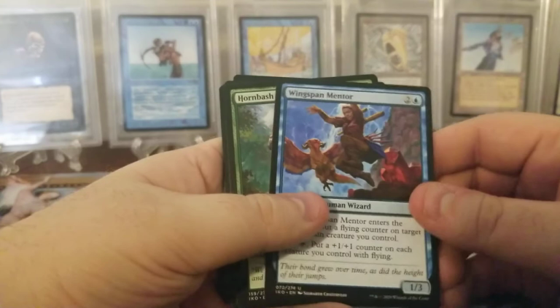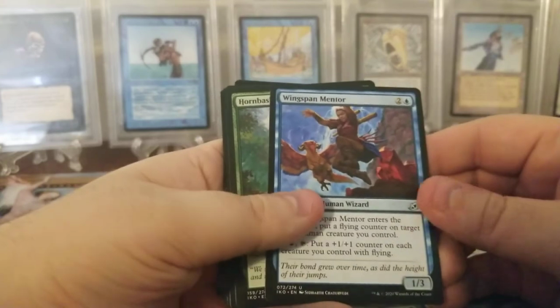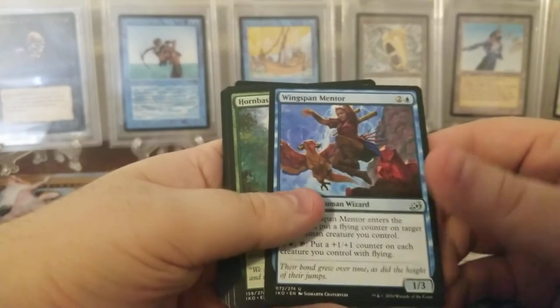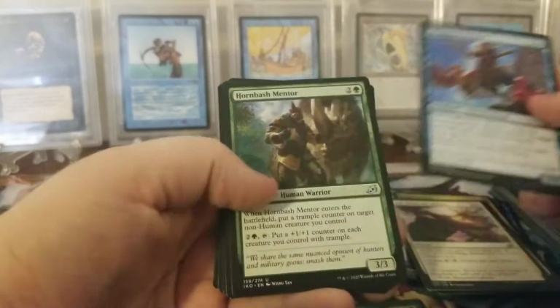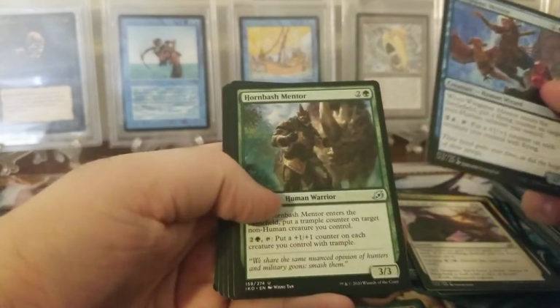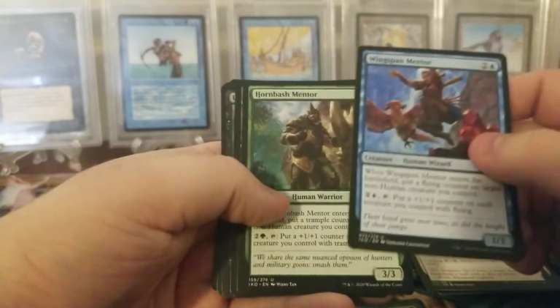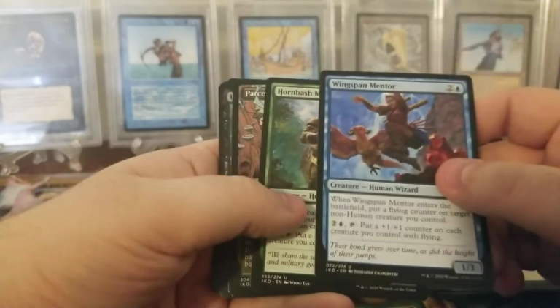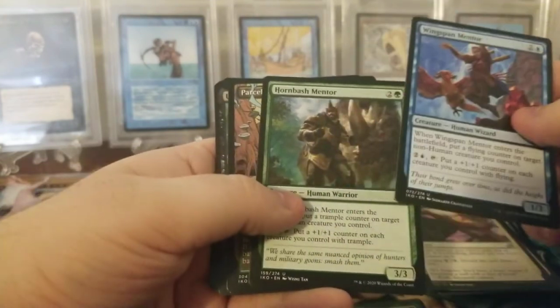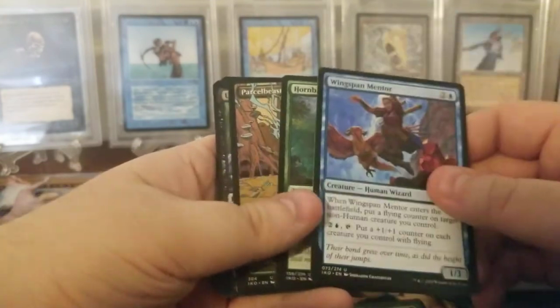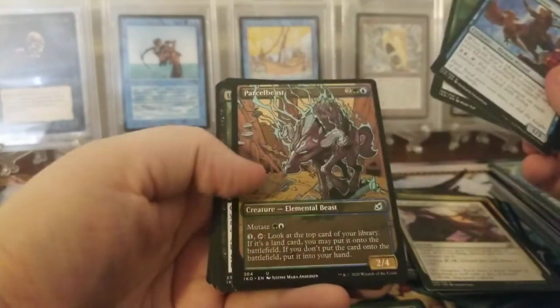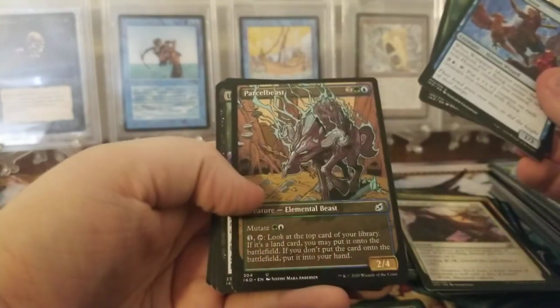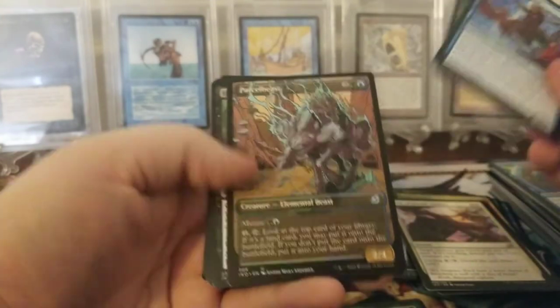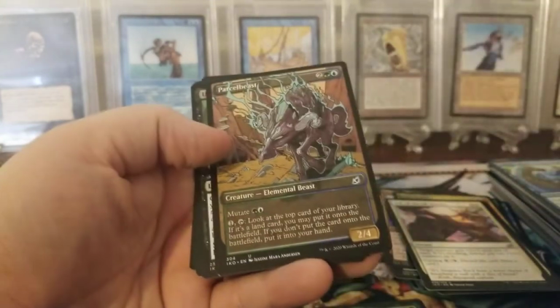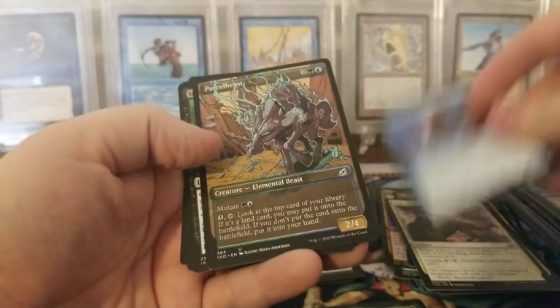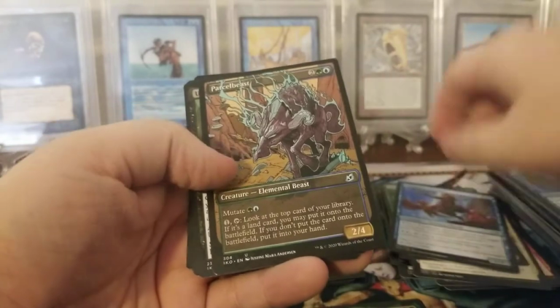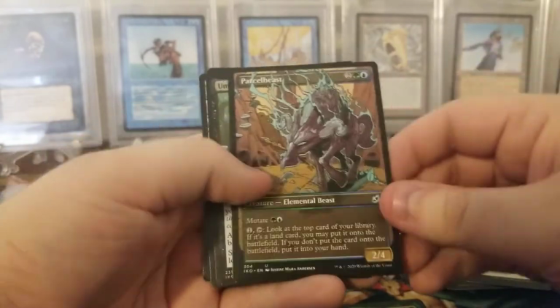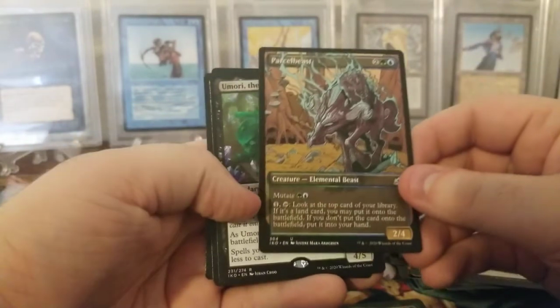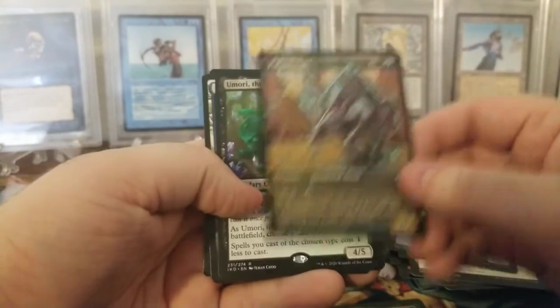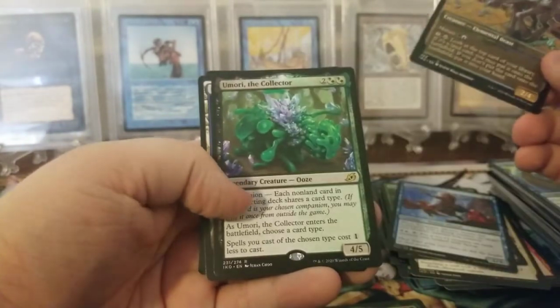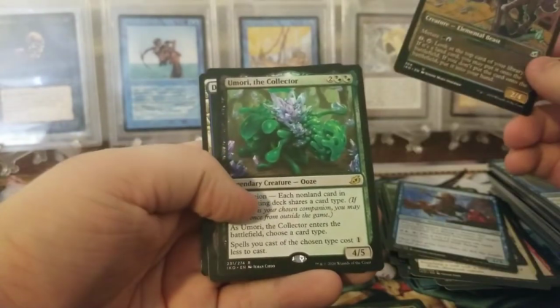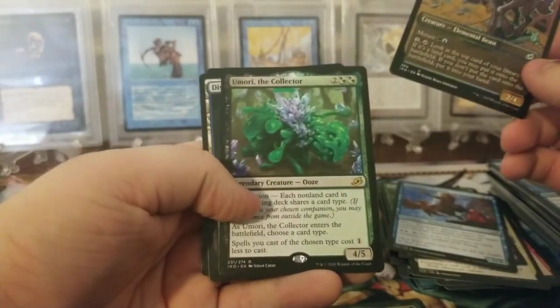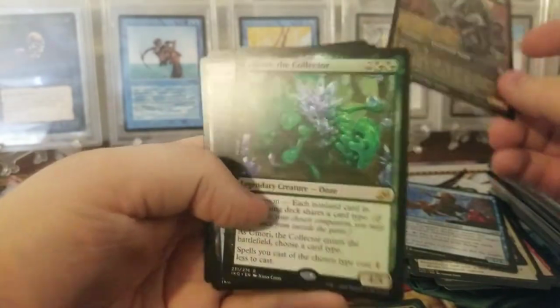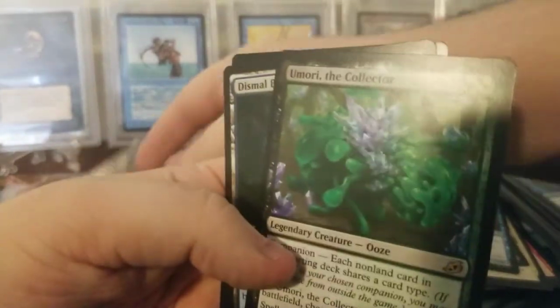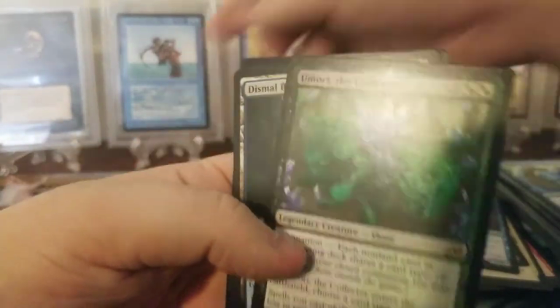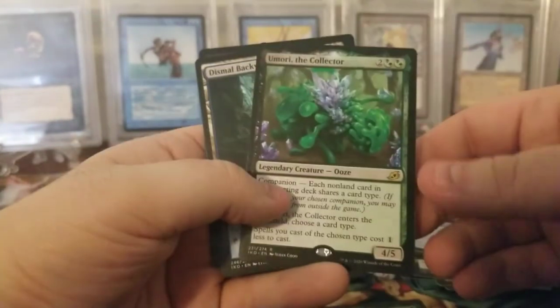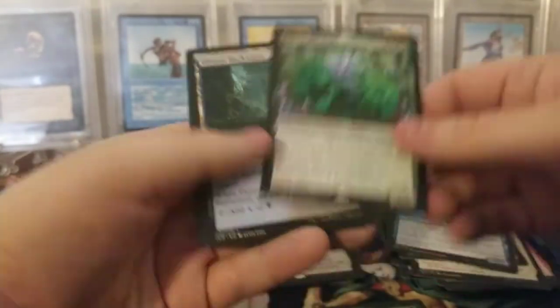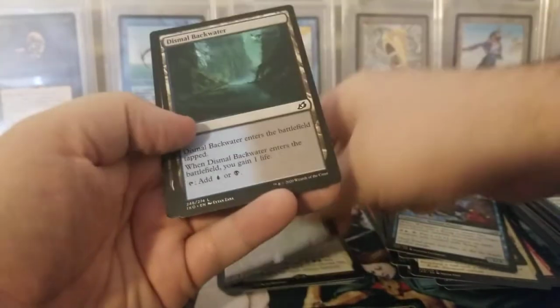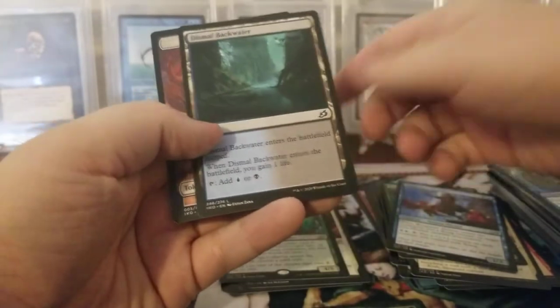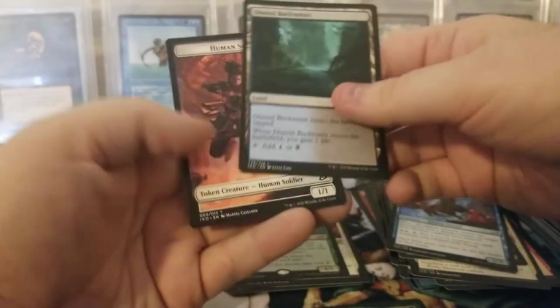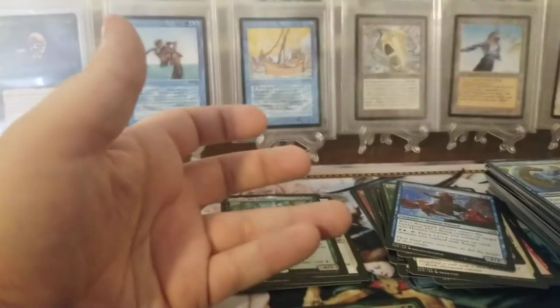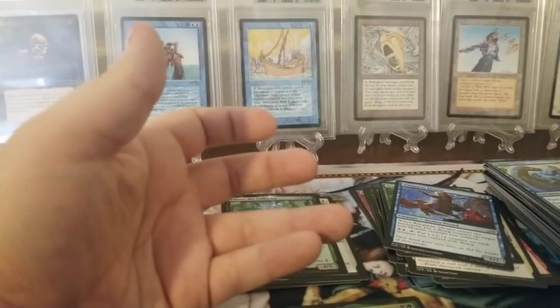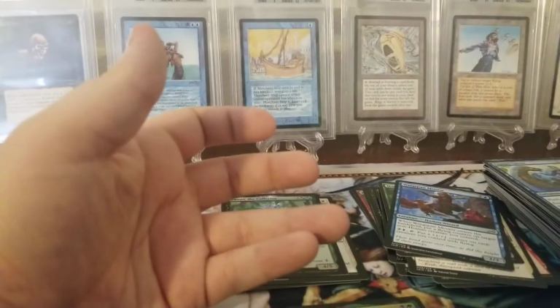So you have Wingspan Mentor, Horn Bash Mentor, and a Parcel Beast. Another cool one - and then Umori the Collector. That's awesome. Happy about those.